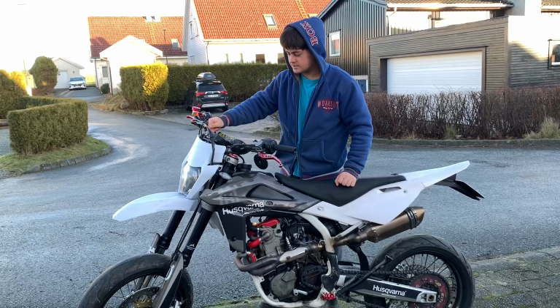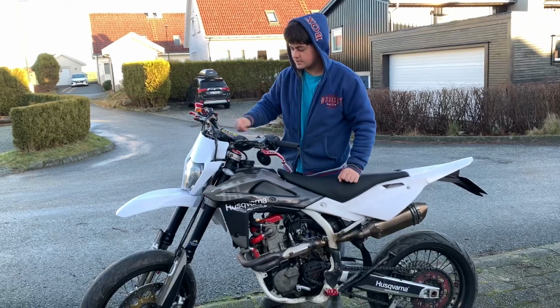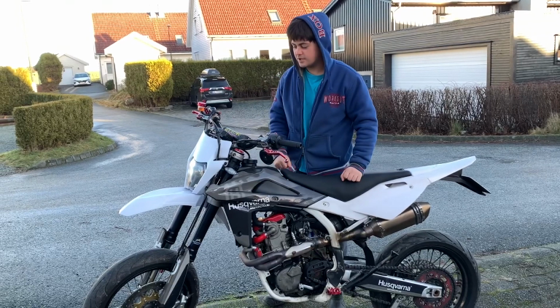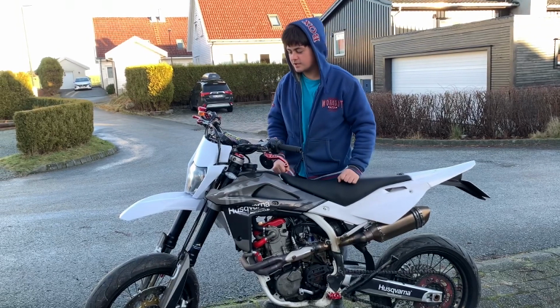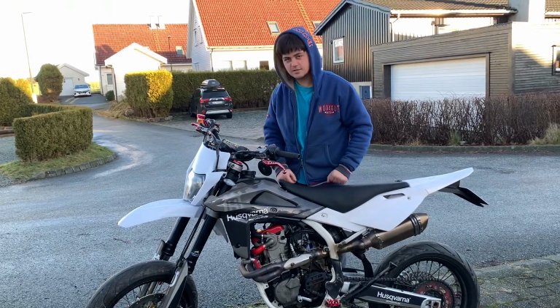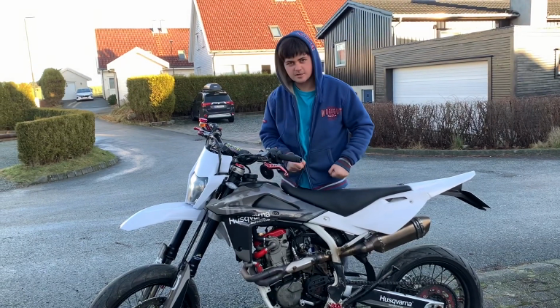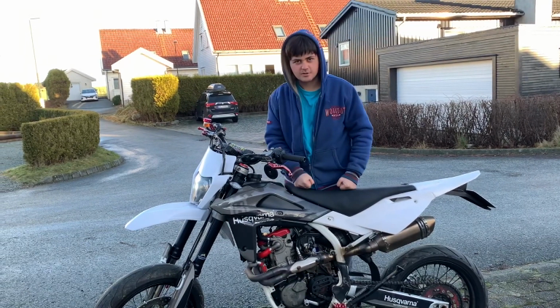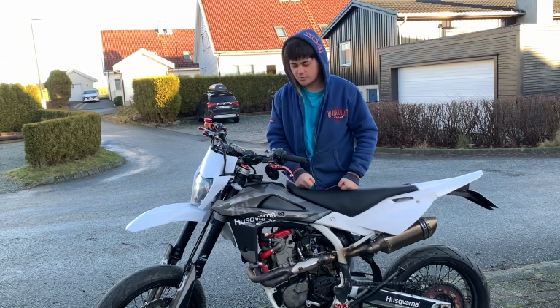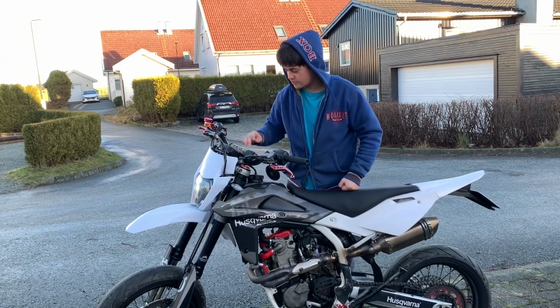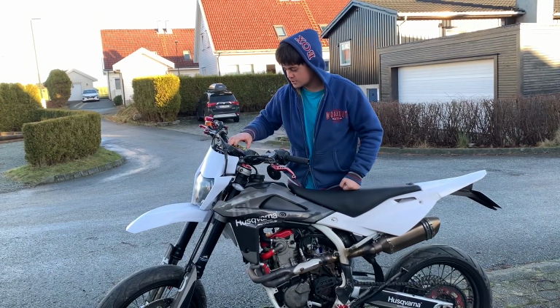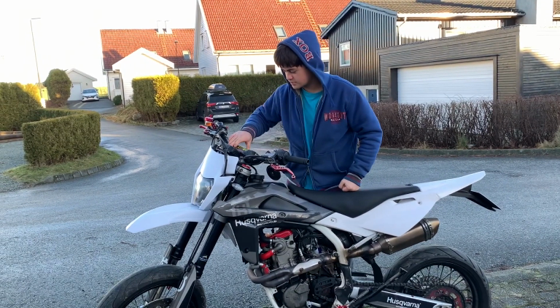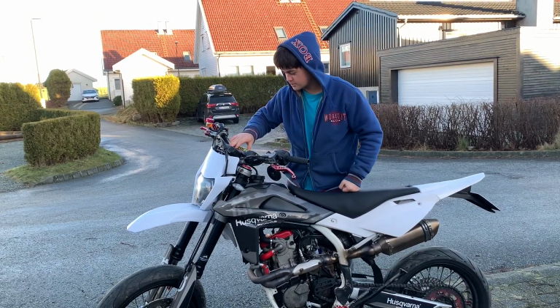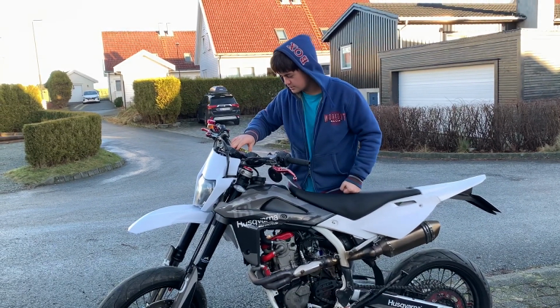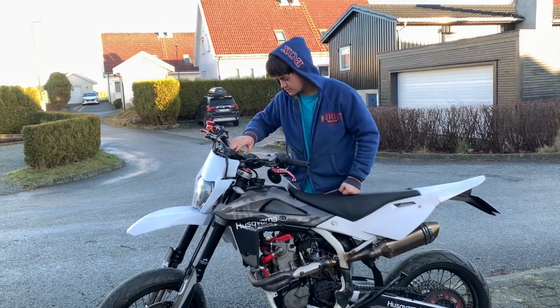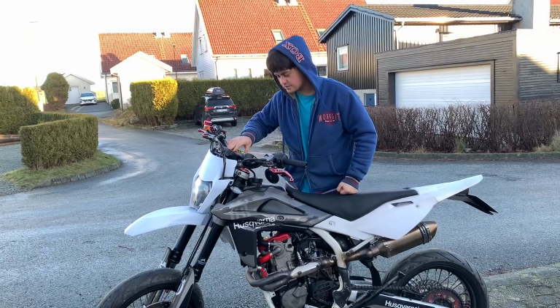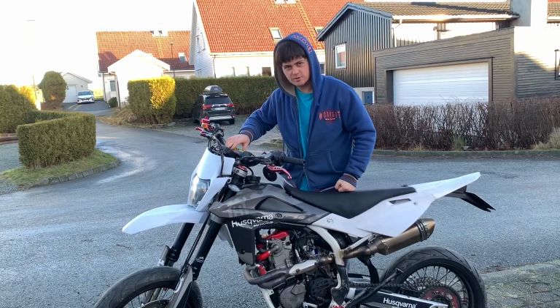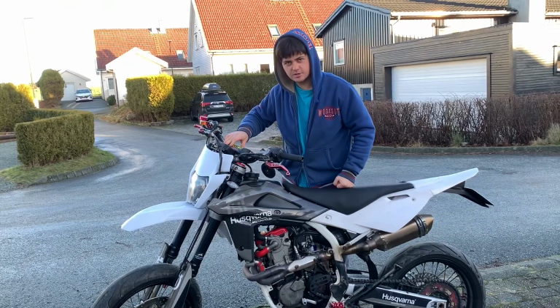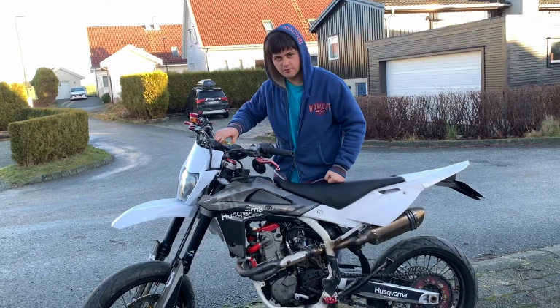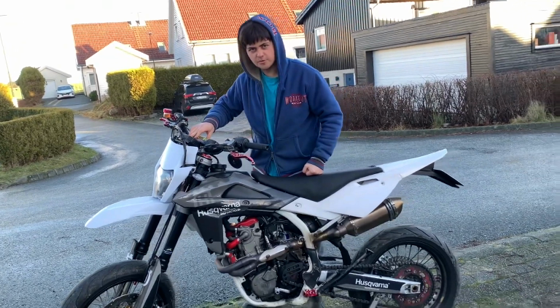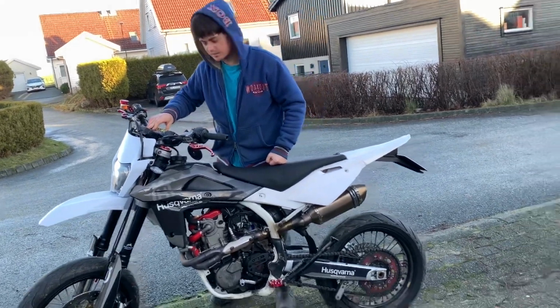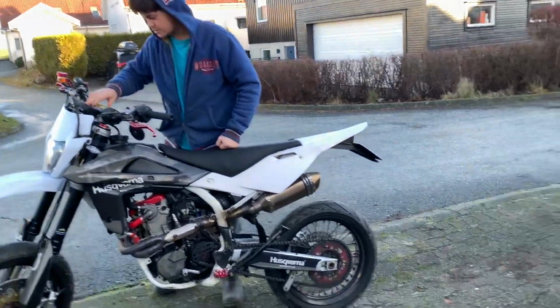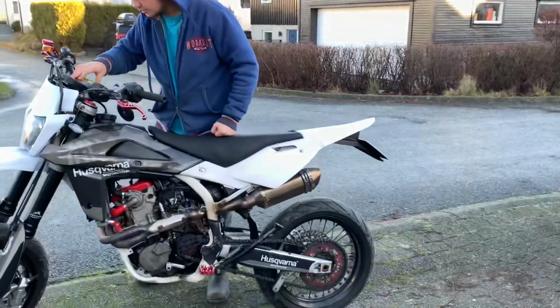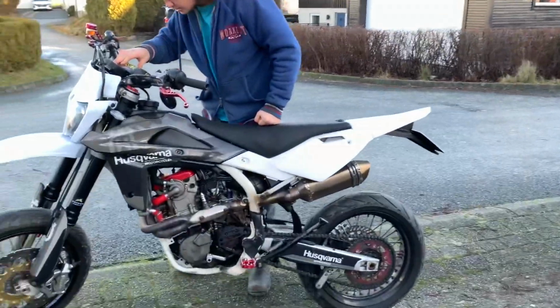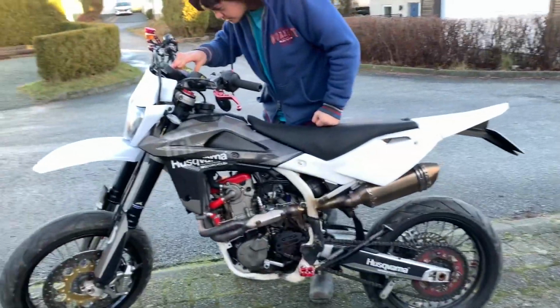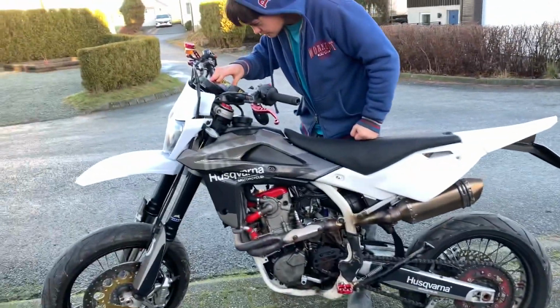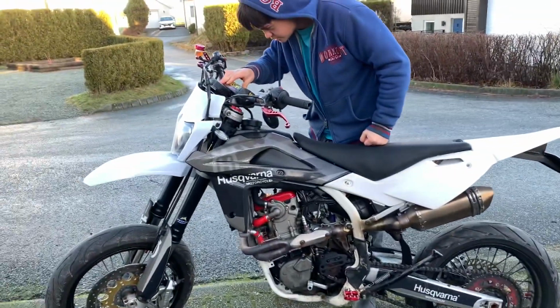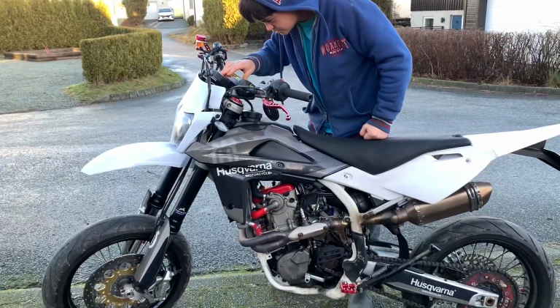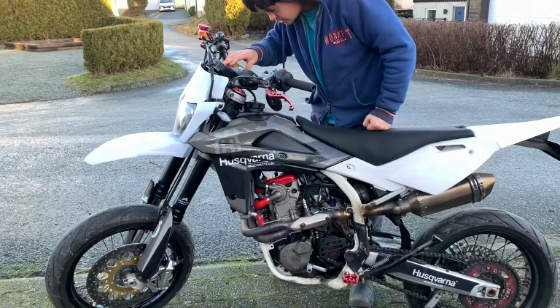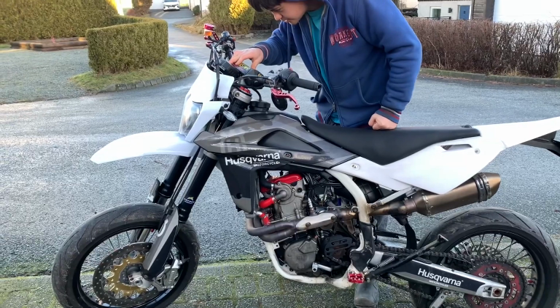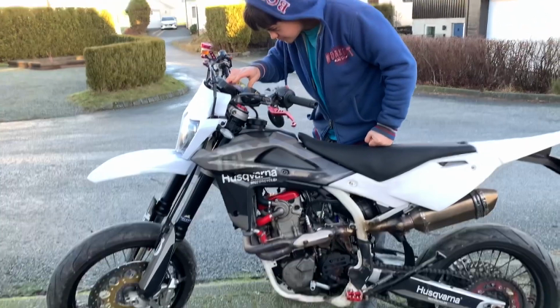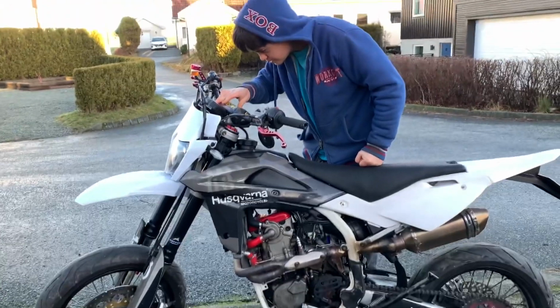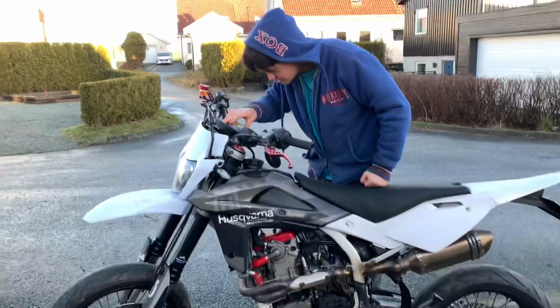Hello guys. Today we're going to have a cold start on this Husky 450 SMR. We're just going to adjust the RPM. It's actually Benelina 2x.